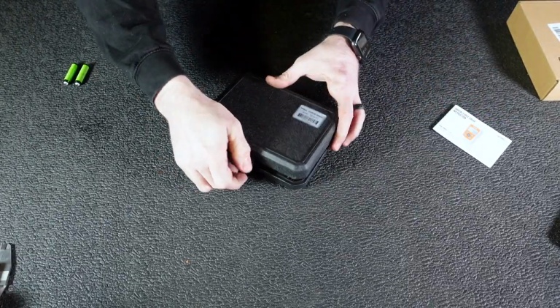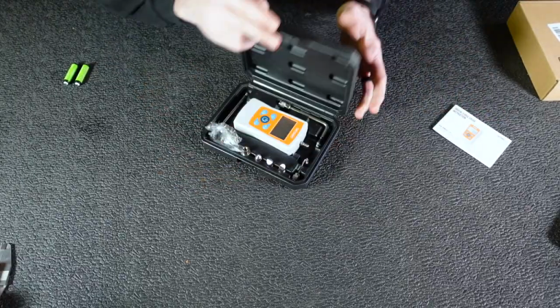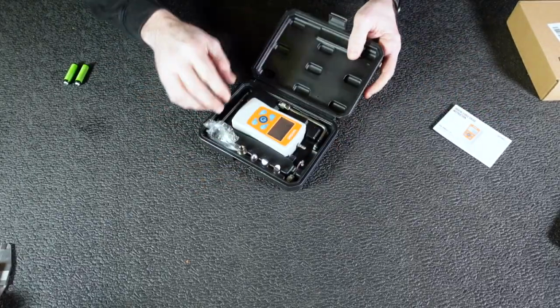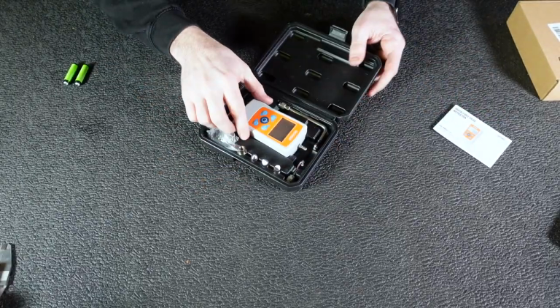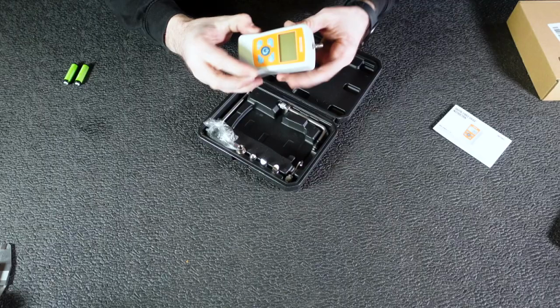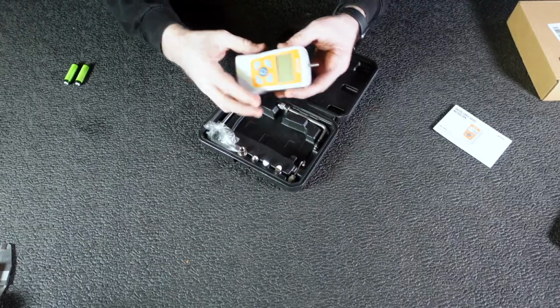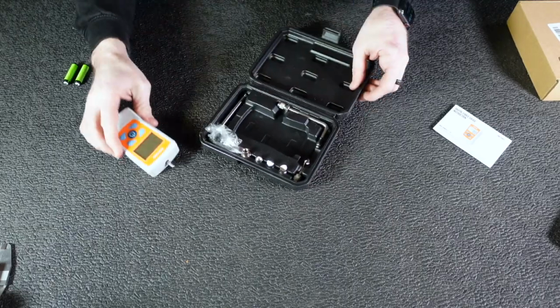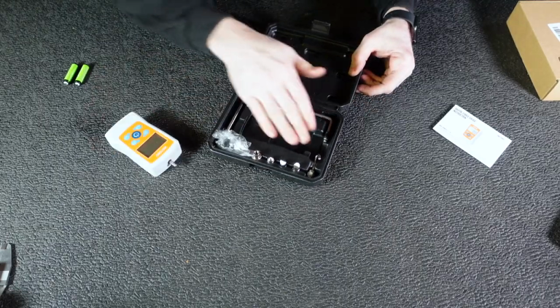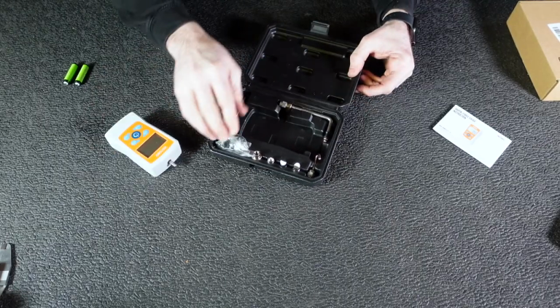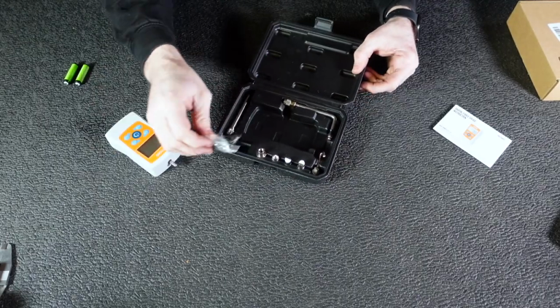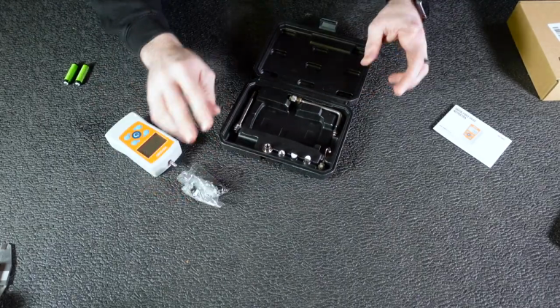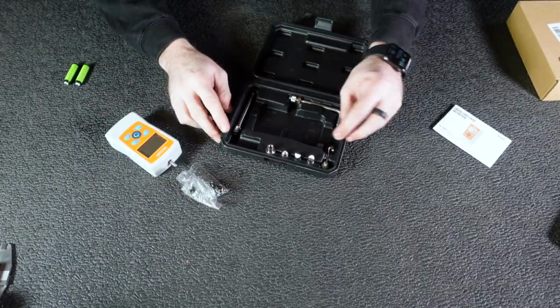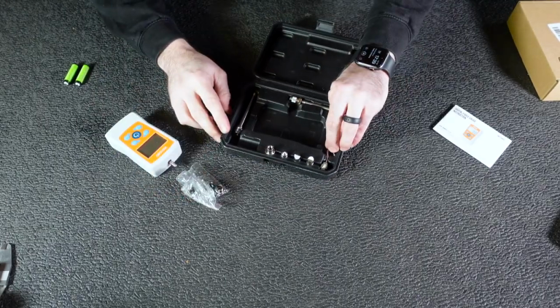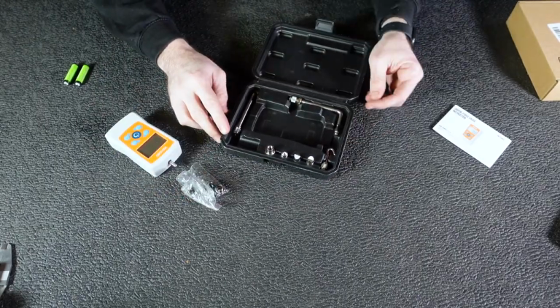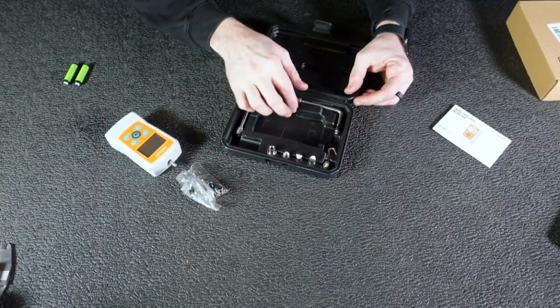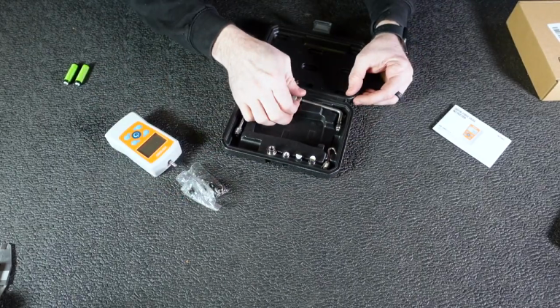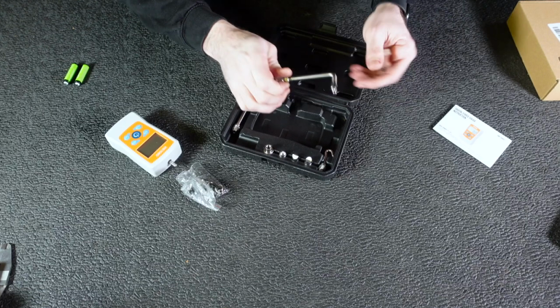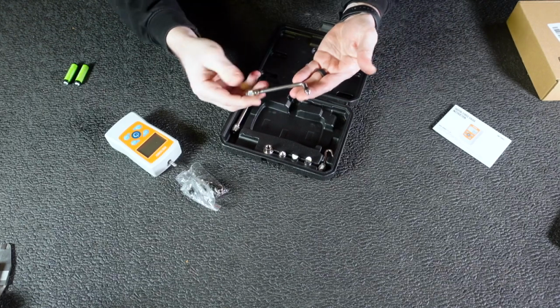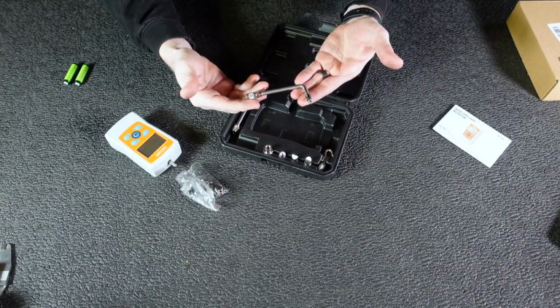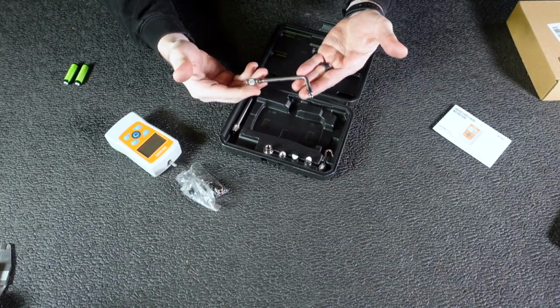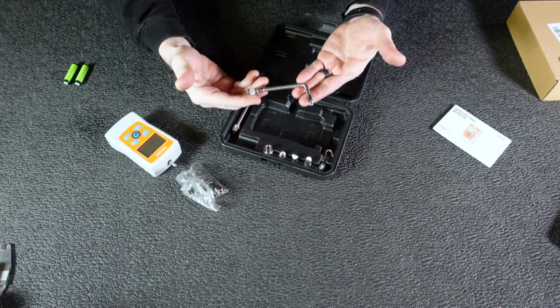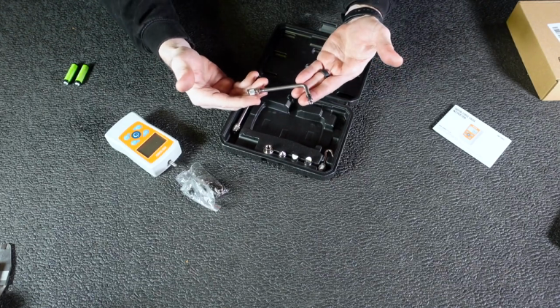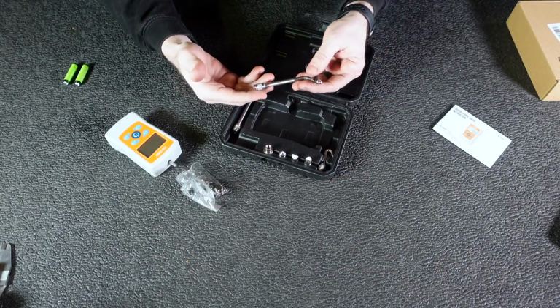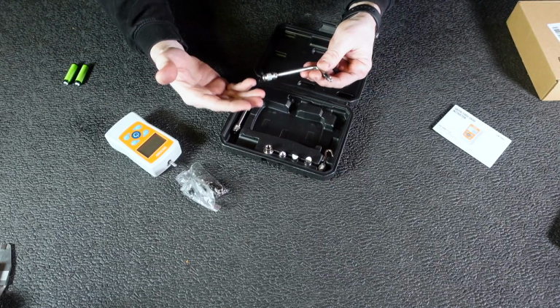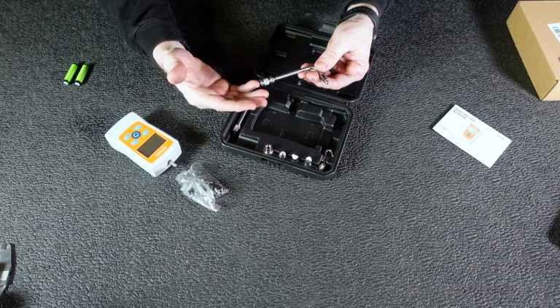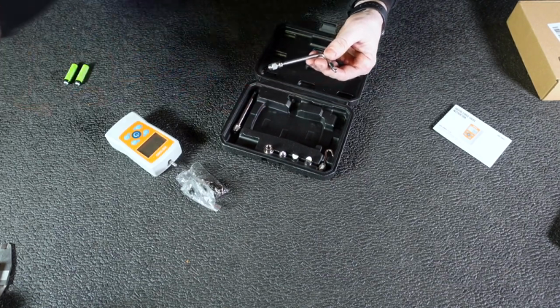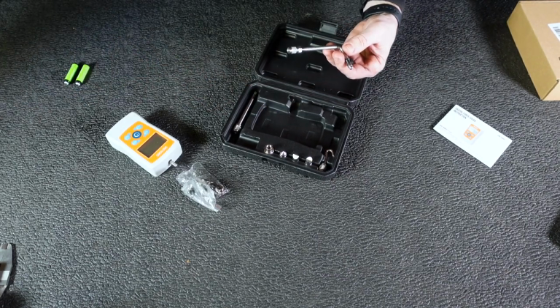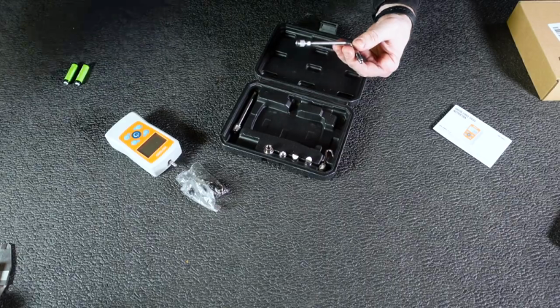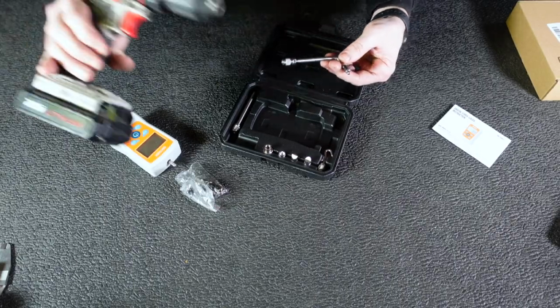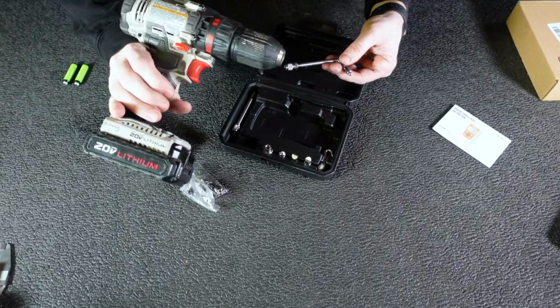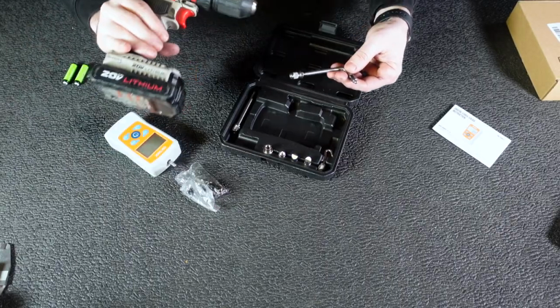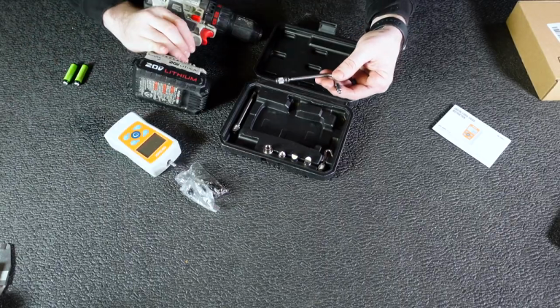Kind of show you what it looks like. Here's the gauge itself. You've got a bunch of different measuring implements. For this purpose, we're going to use this one here — this is for a trigger pull gauge on whether it be a firearm, or in this case, we're going to take a trigger pull gauge off of a drill.